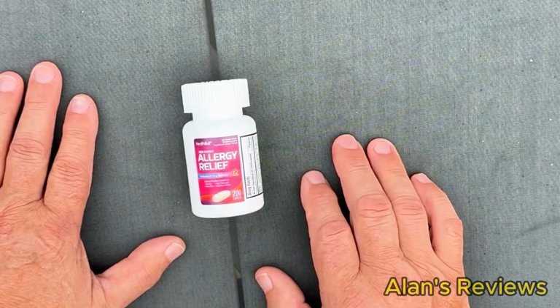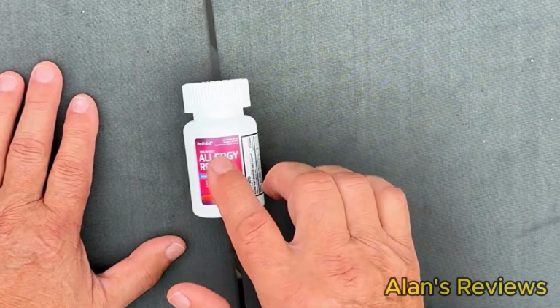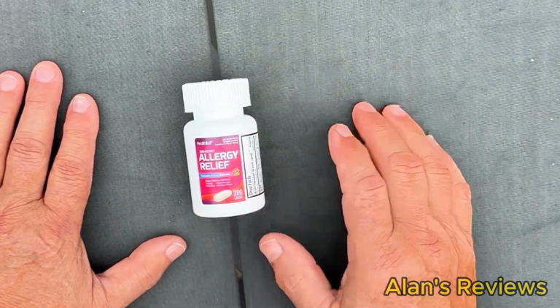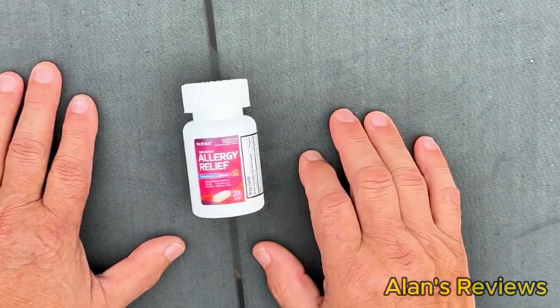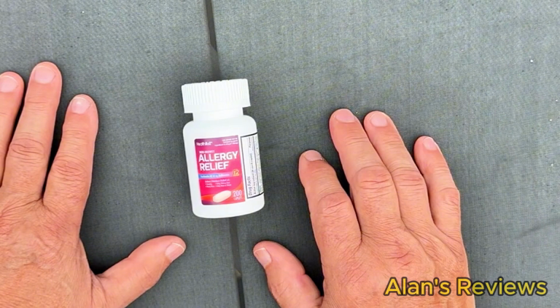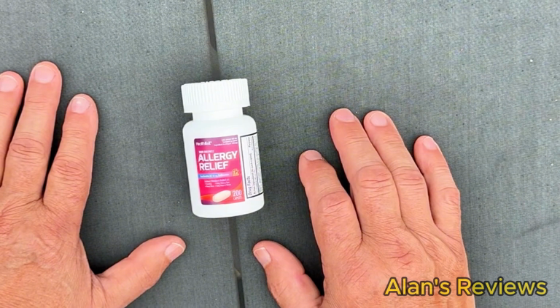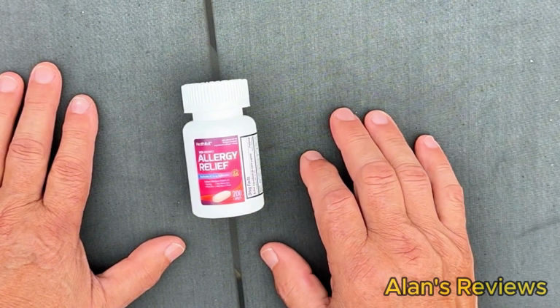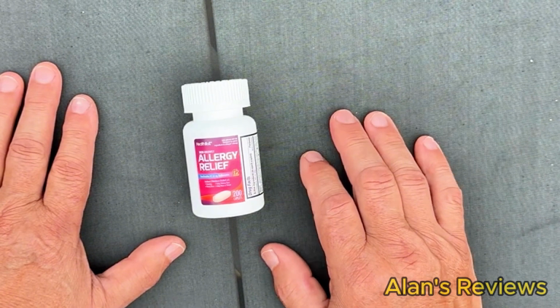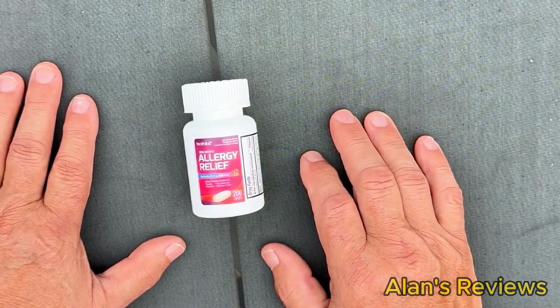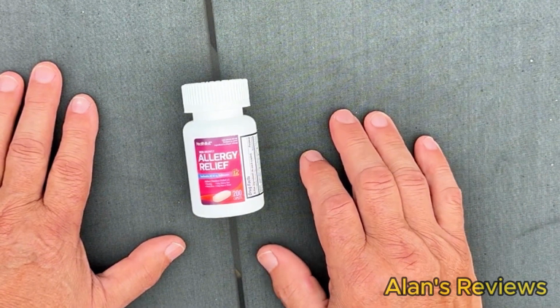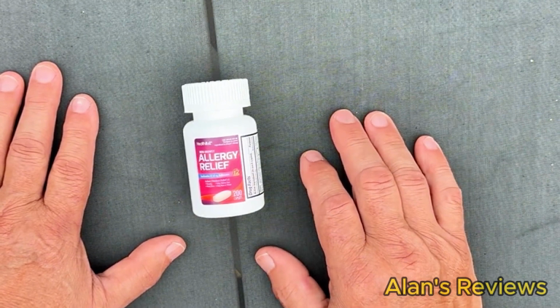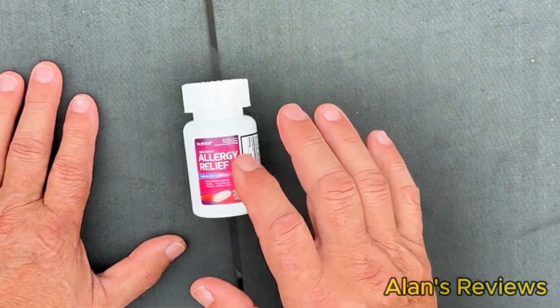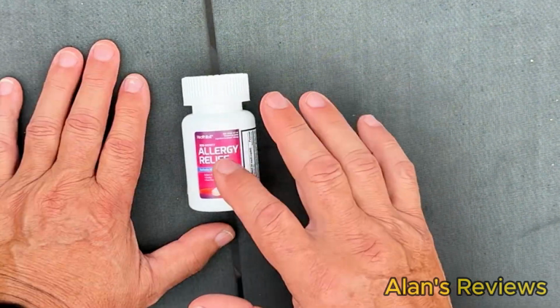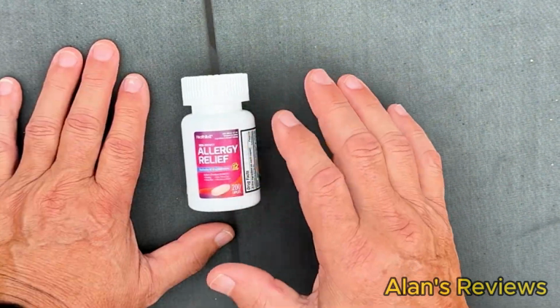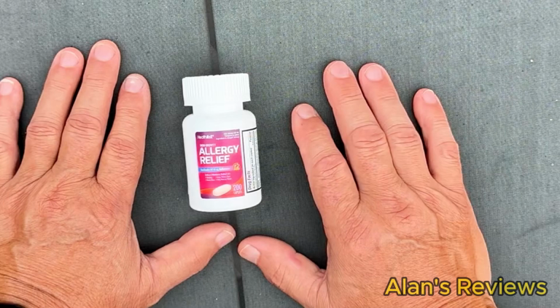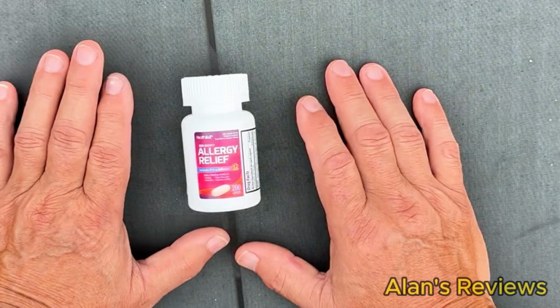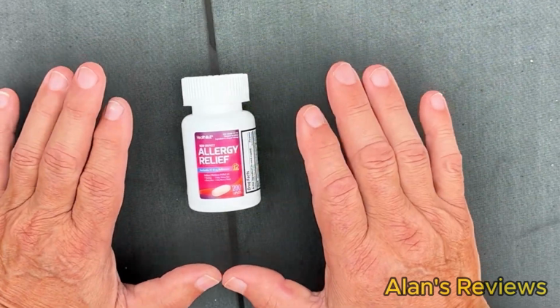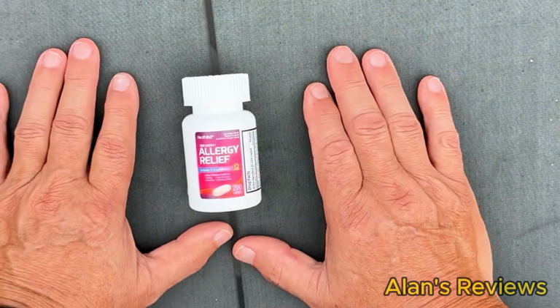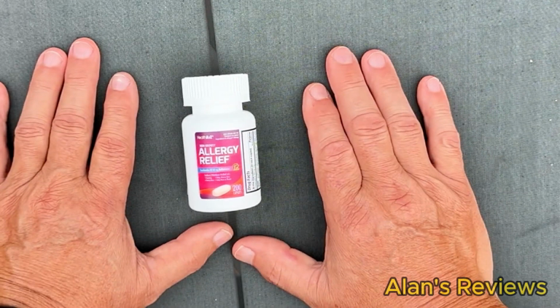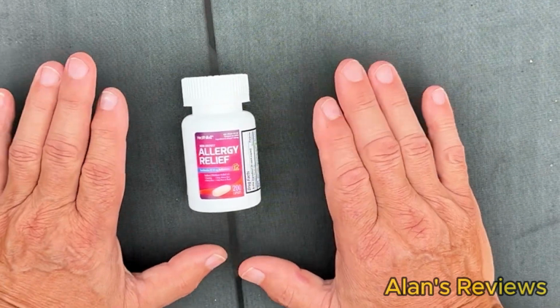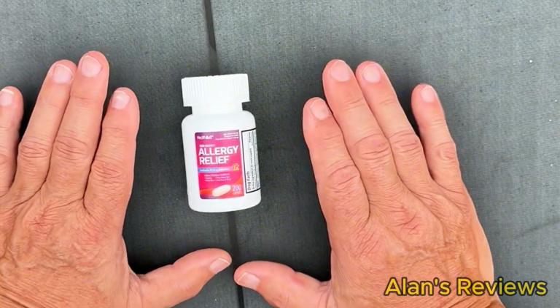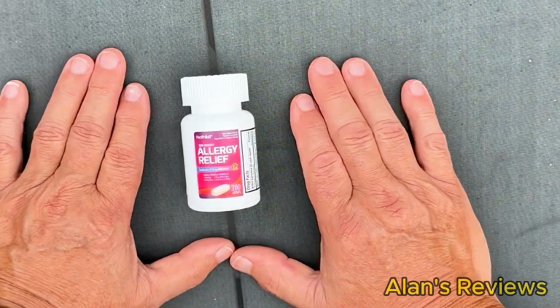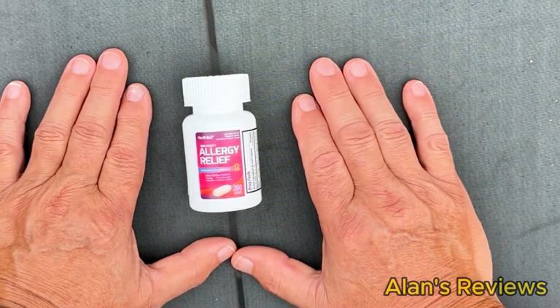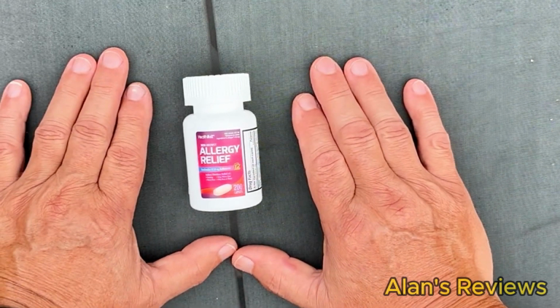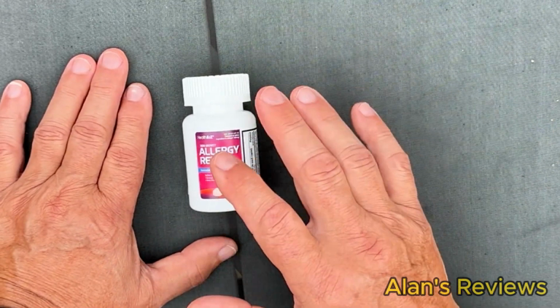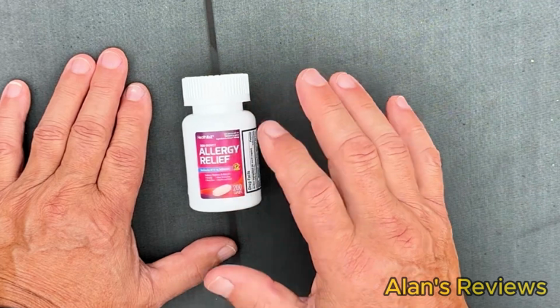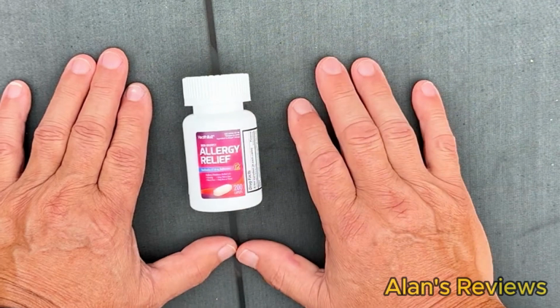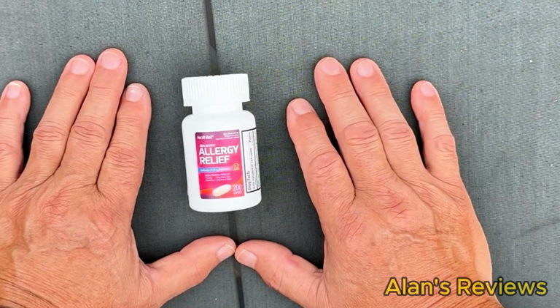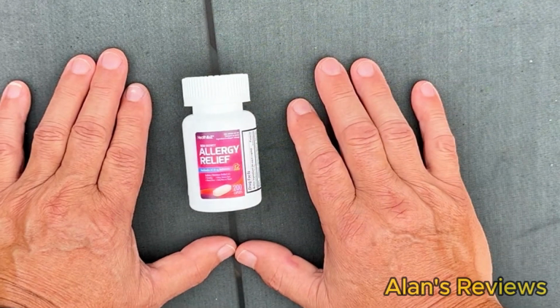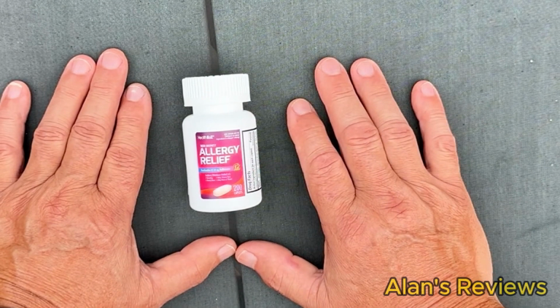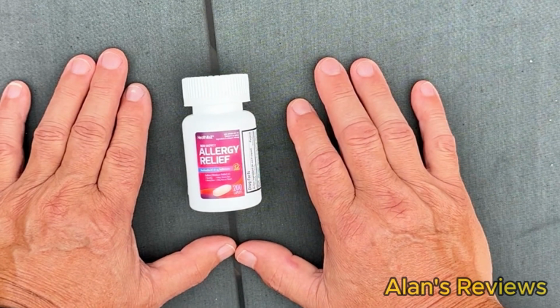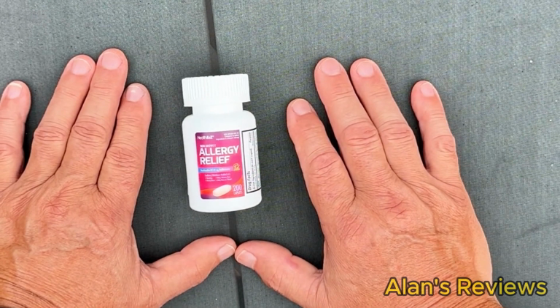So that's what this is: allergy relief, non-drowsy, 12-hour allergy relief. You get 200 caplets in this, so it lasts a long, long time for a short amount of money. I like it for that reason and the reason that it works.